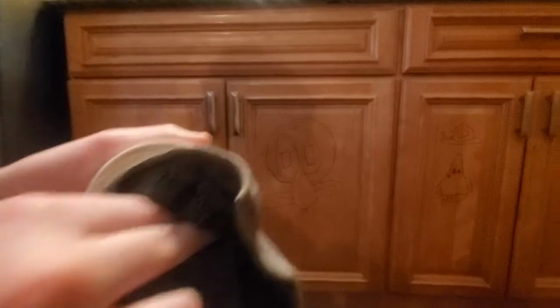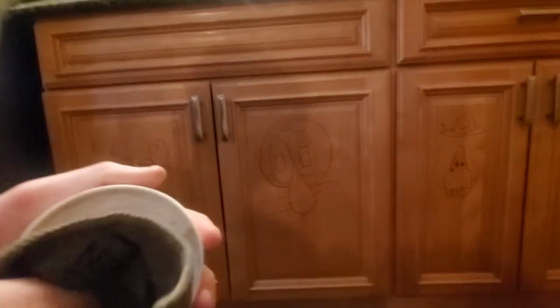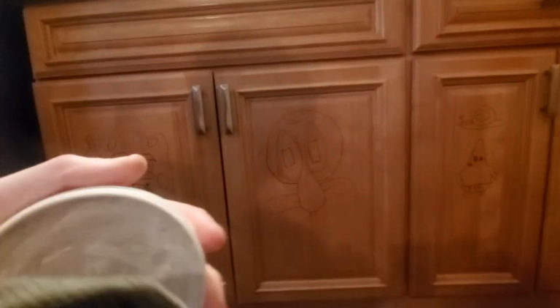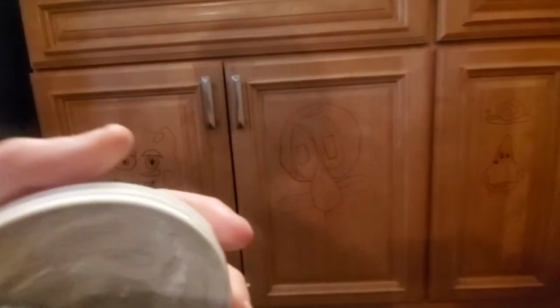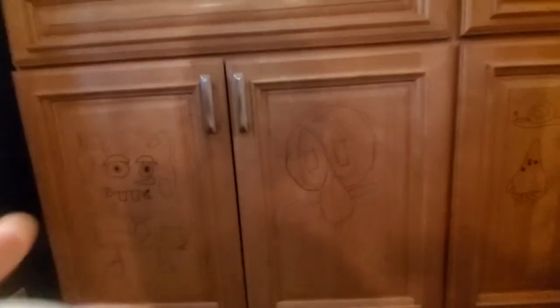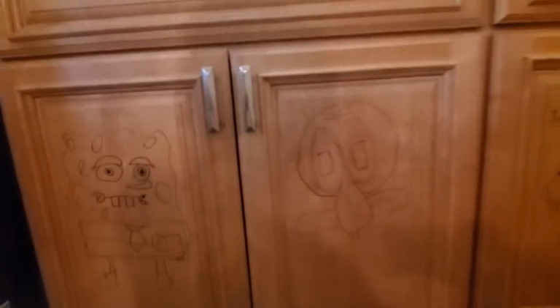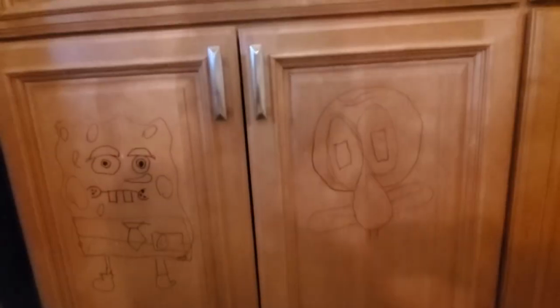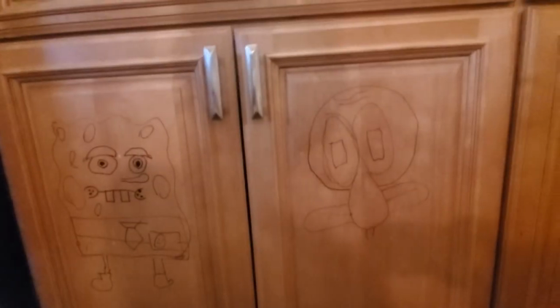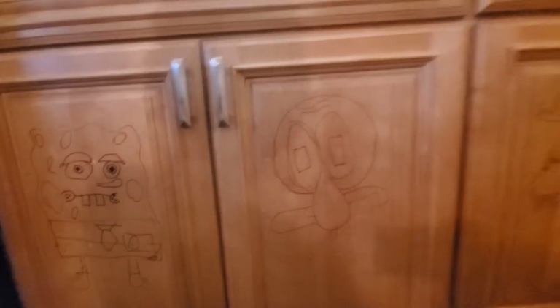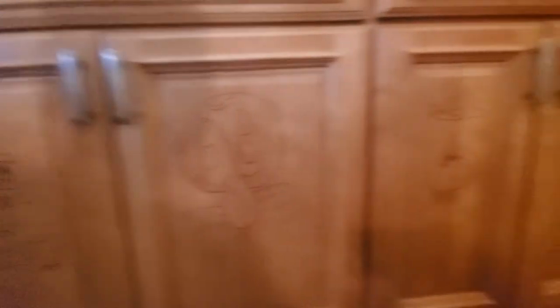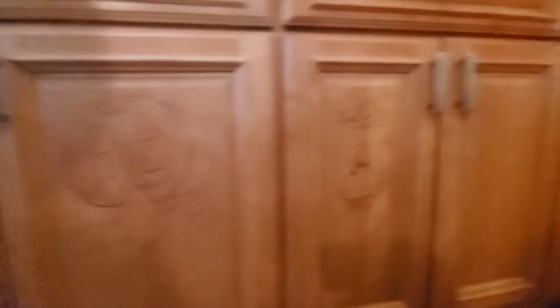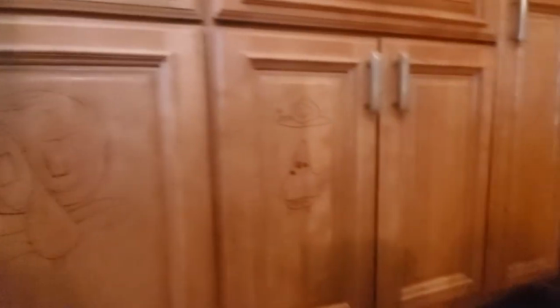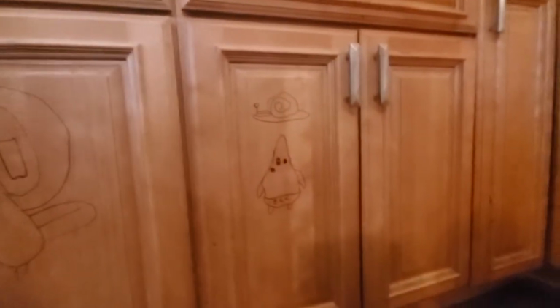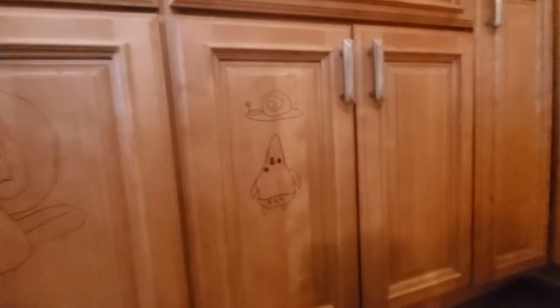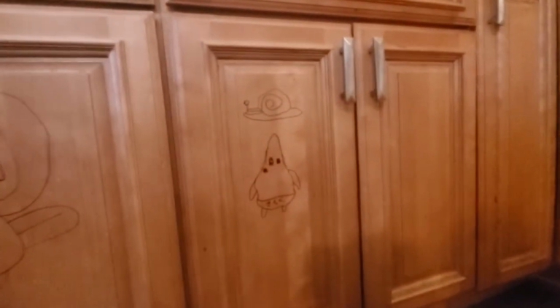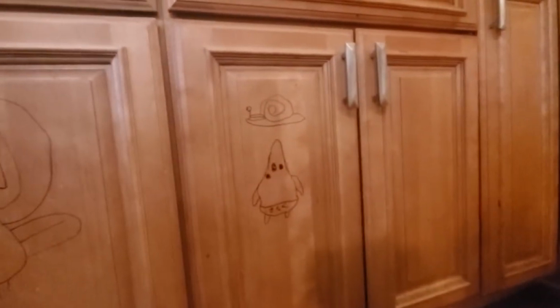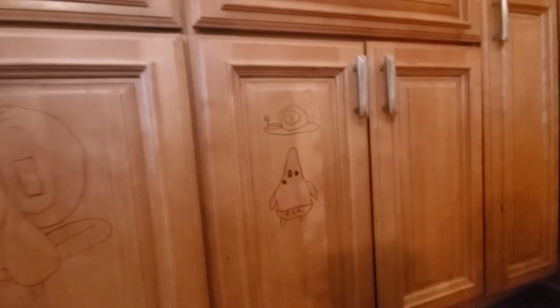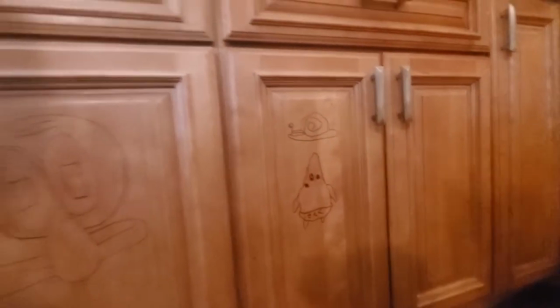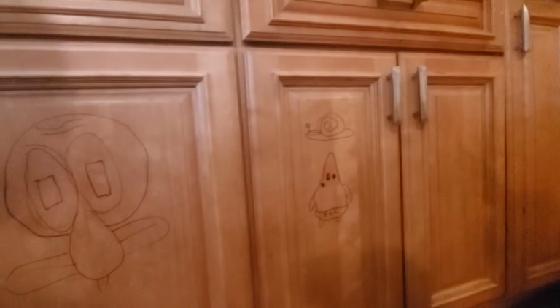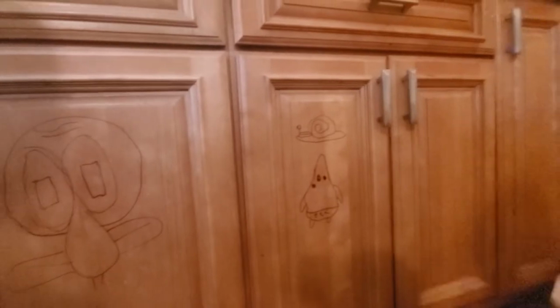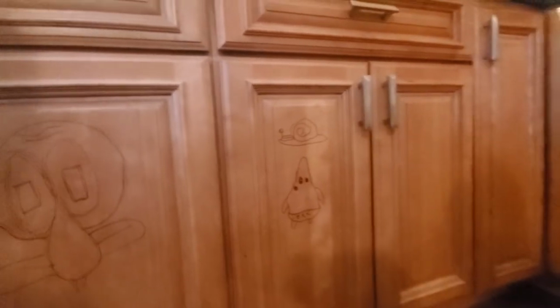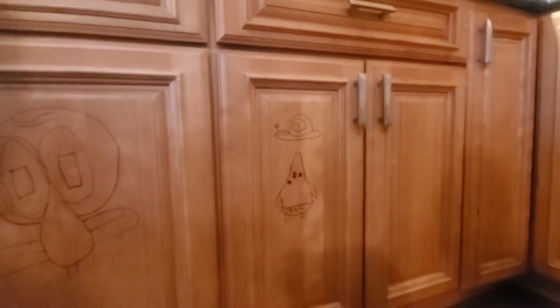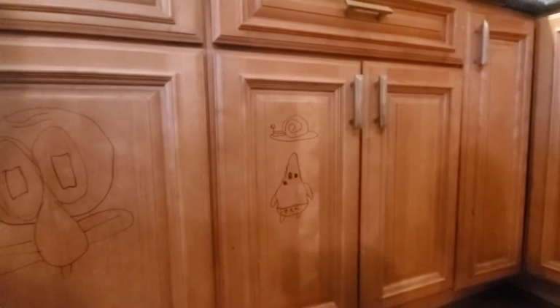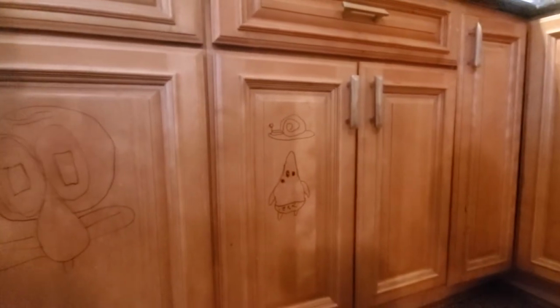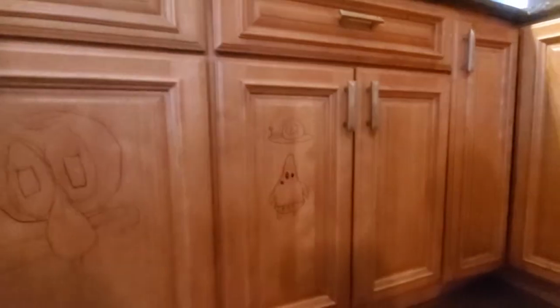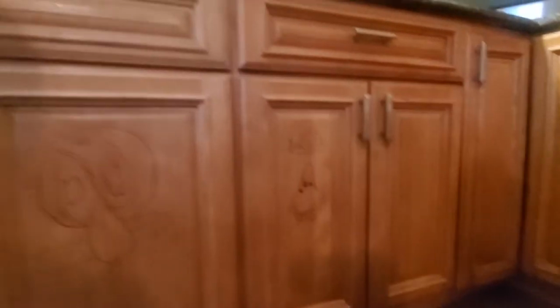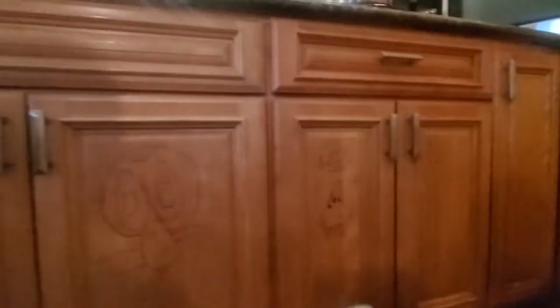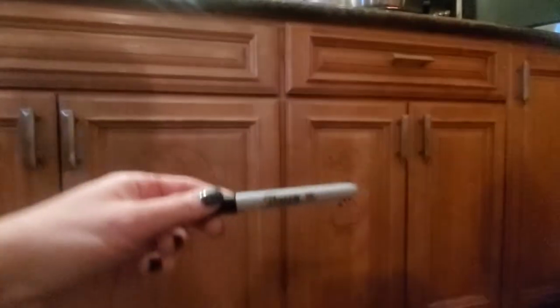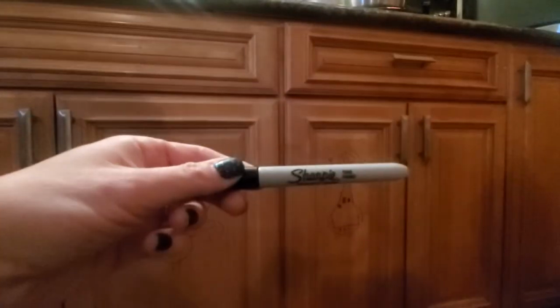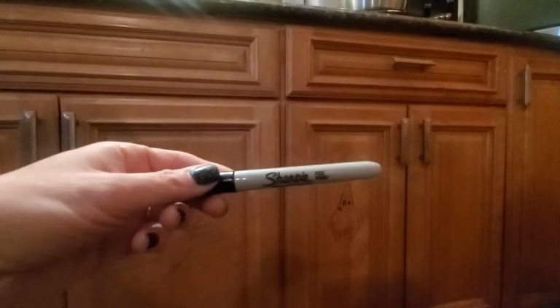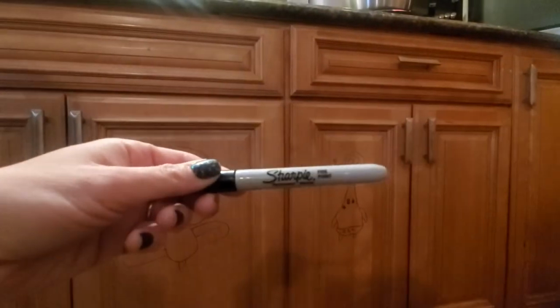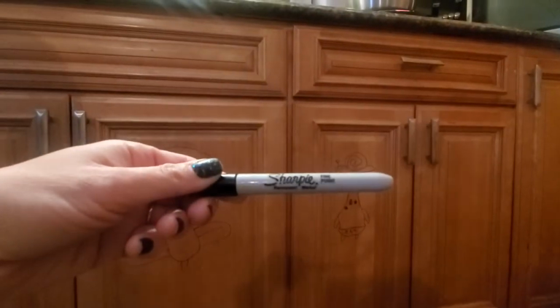My boys have drawn on my cabinets with Sharpie — like you told us to! Let me see the Sharpie. With Sharpie.